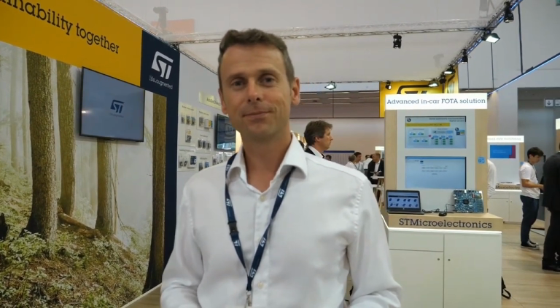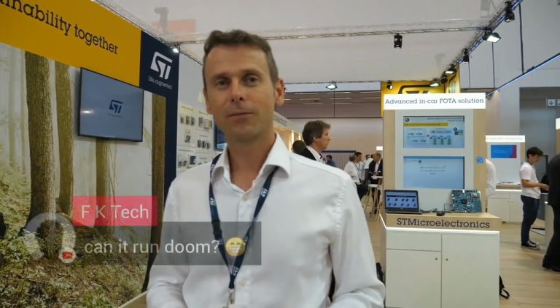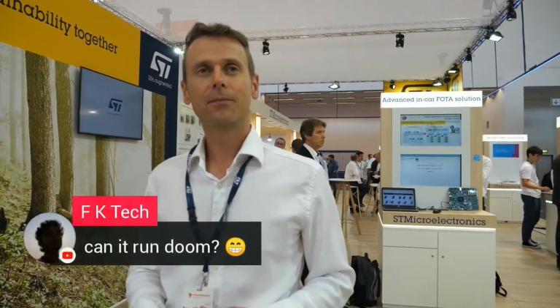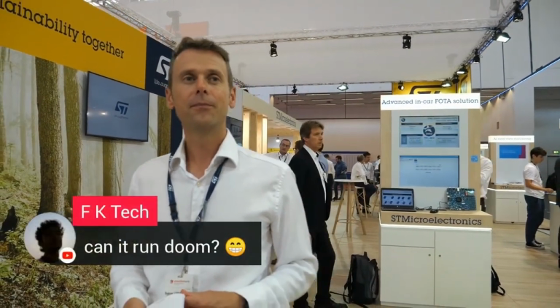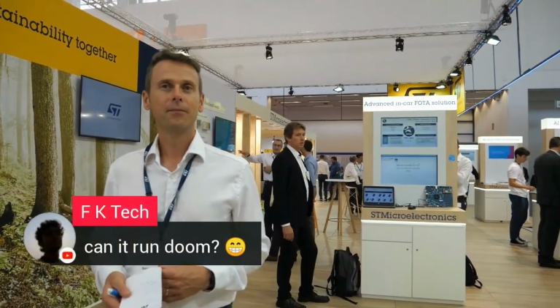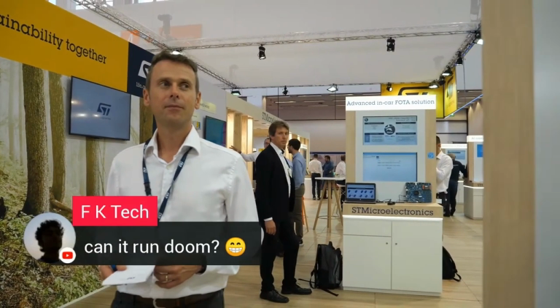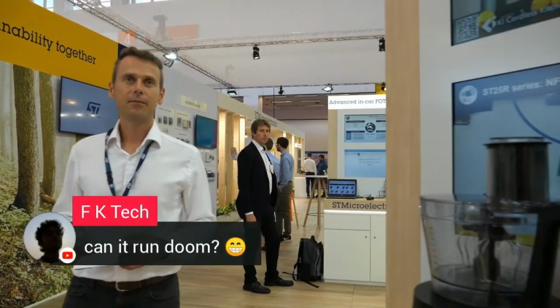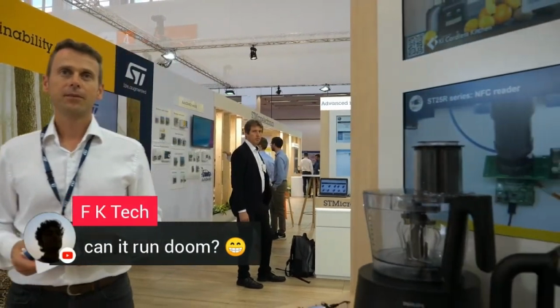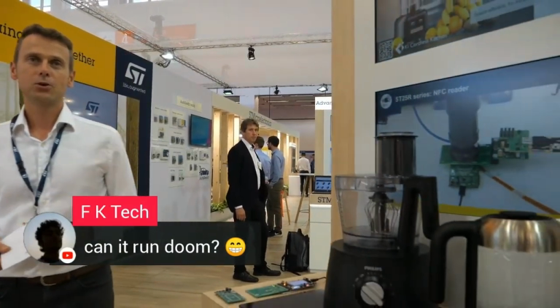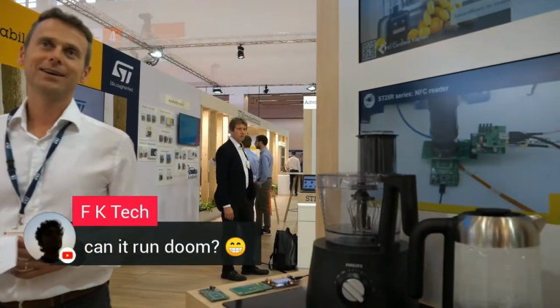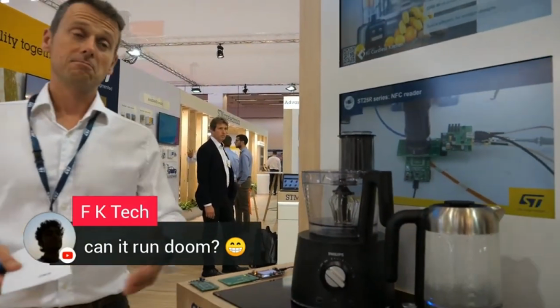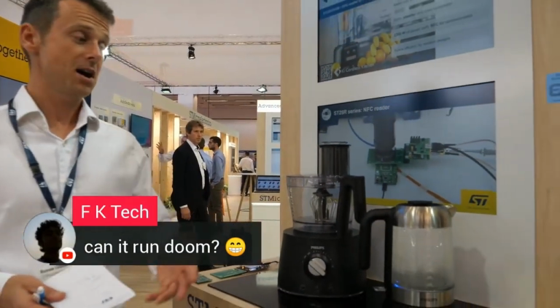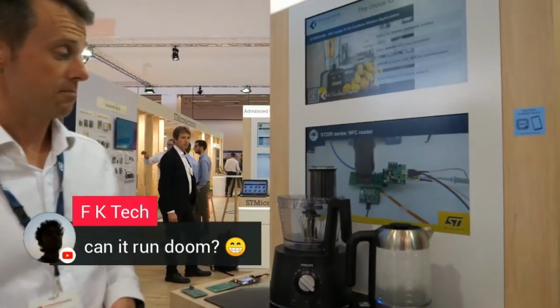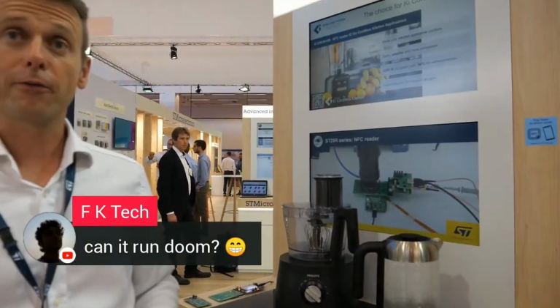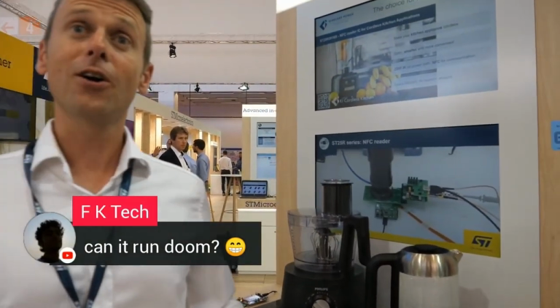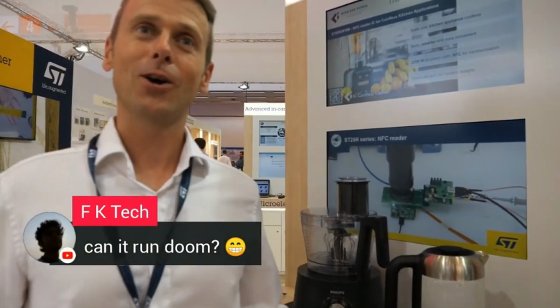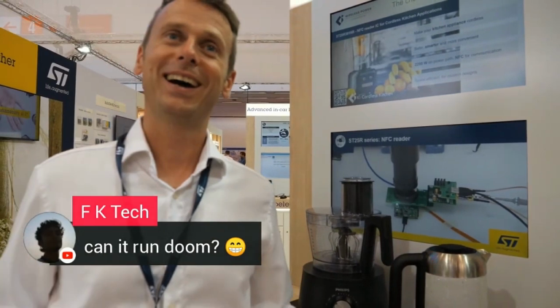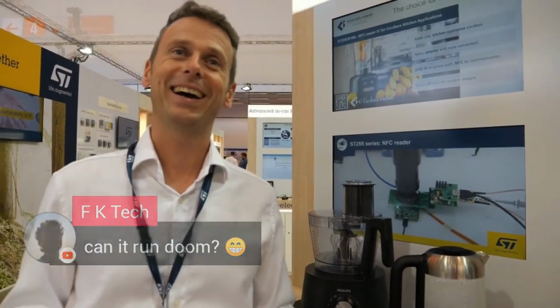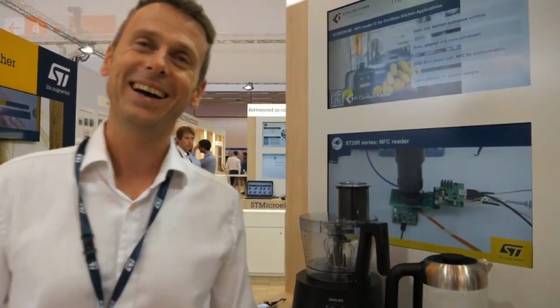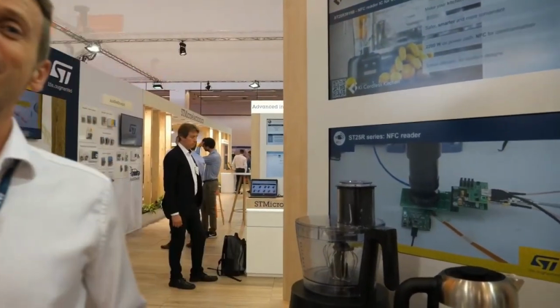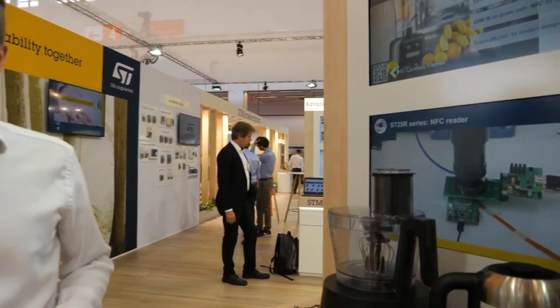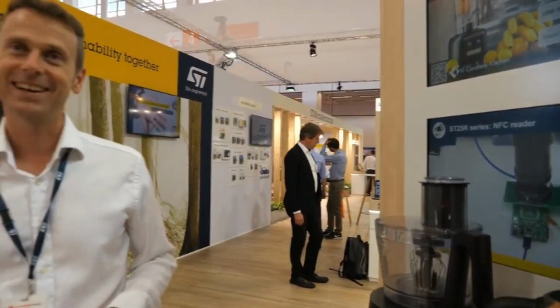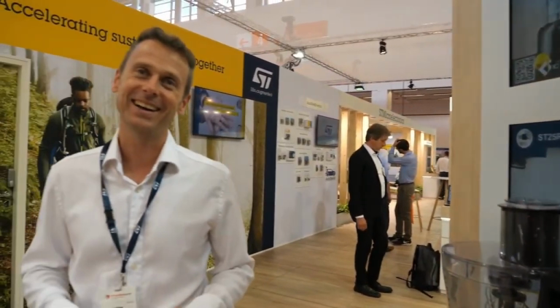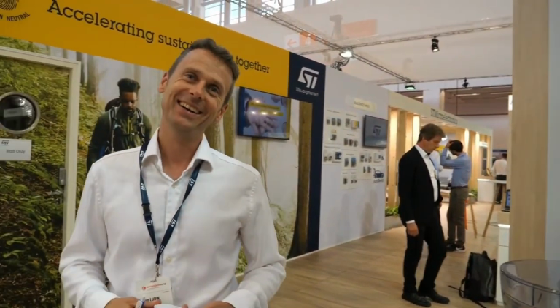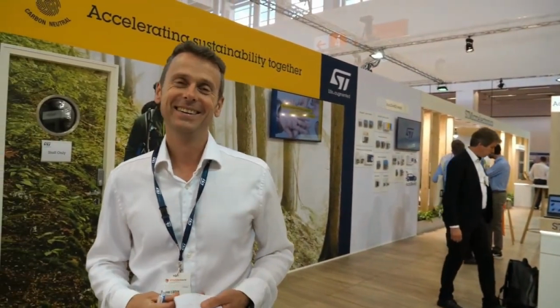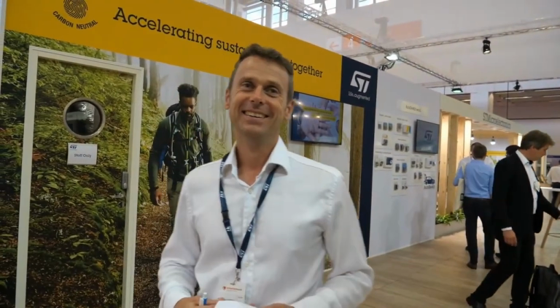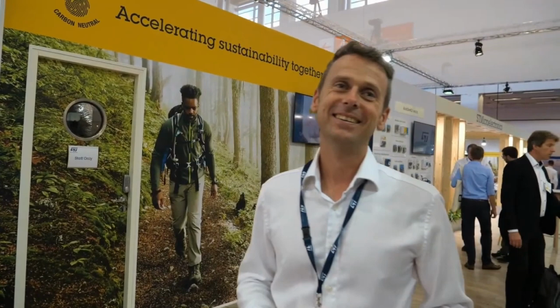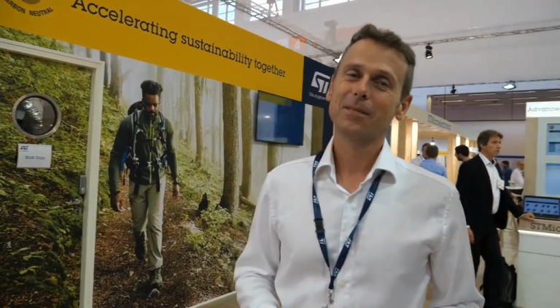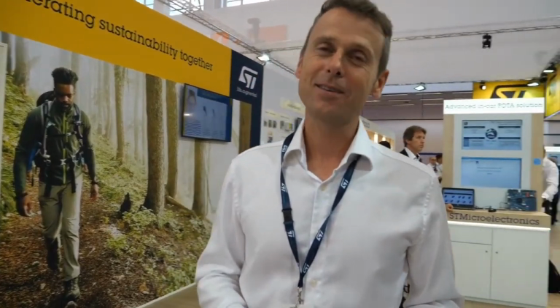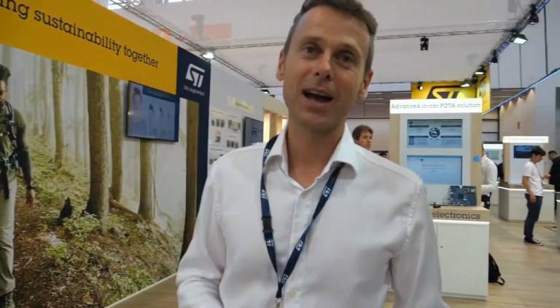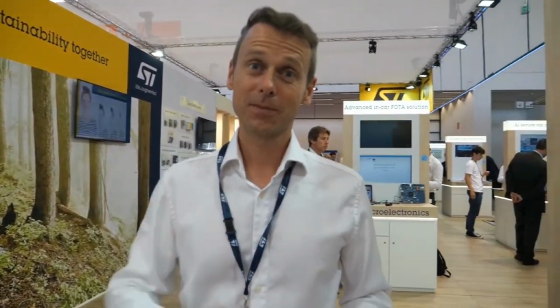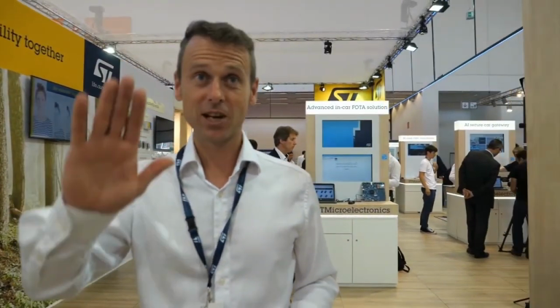I just got one question — it's asking: can it run Doom? I think so, why not? I think there are no limits. Thanks a lot. Thank you guys. Ciao.